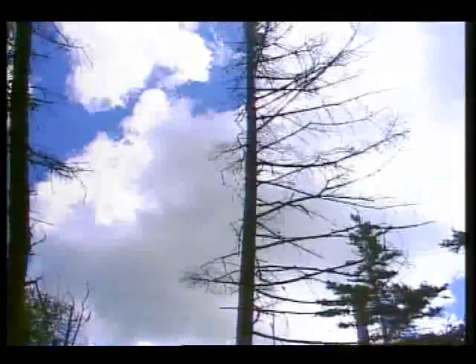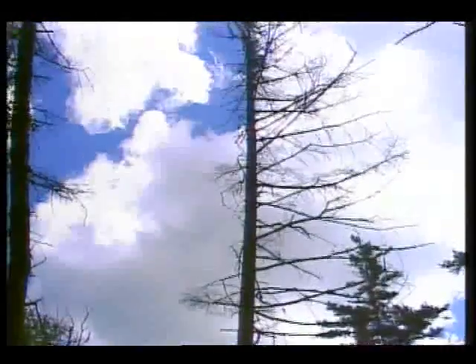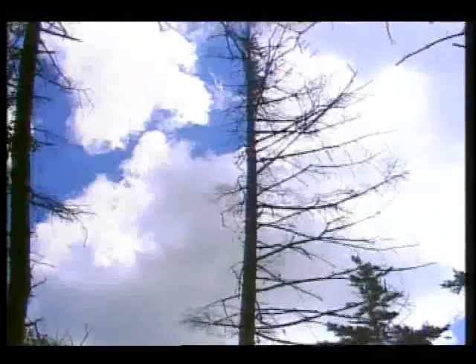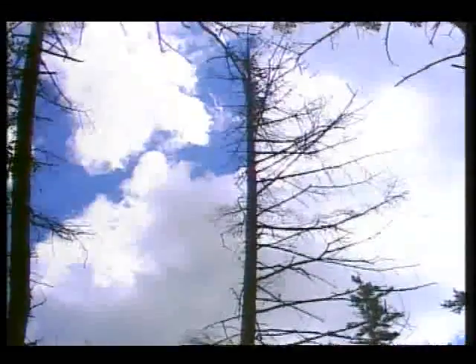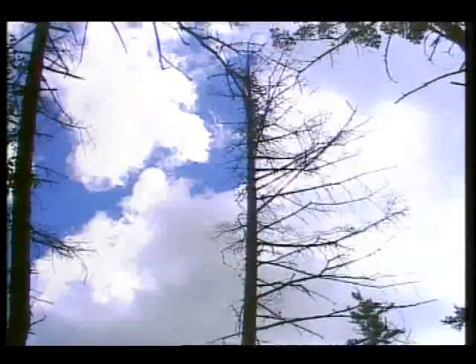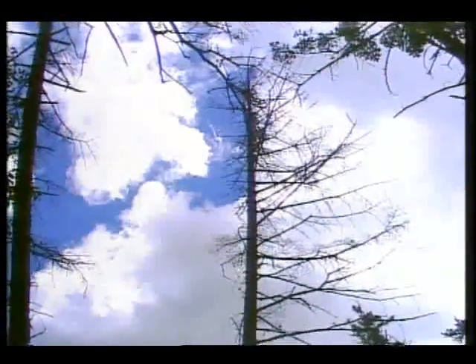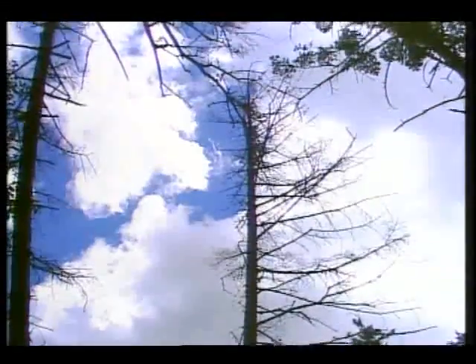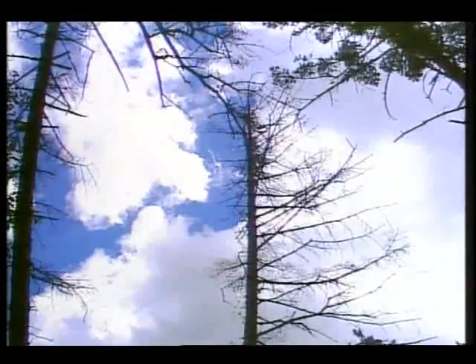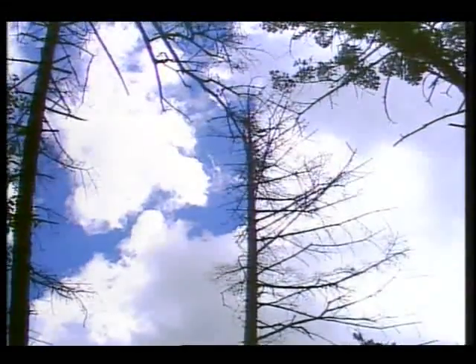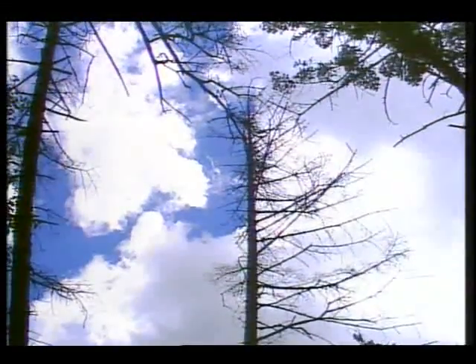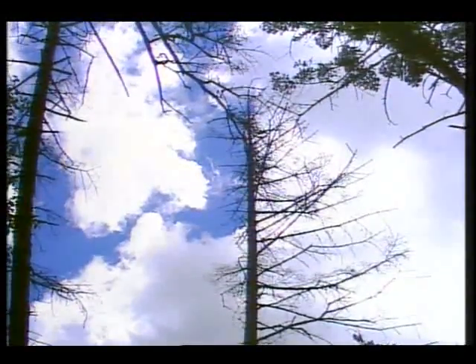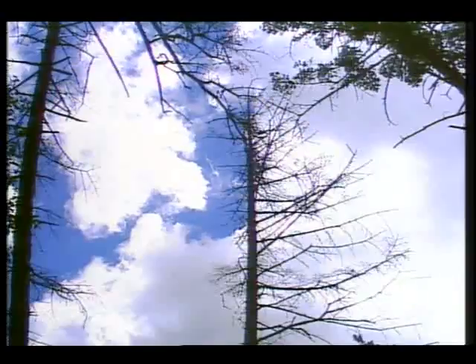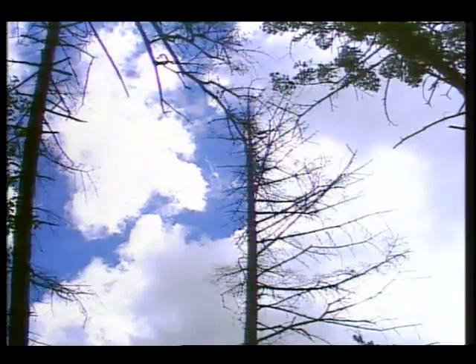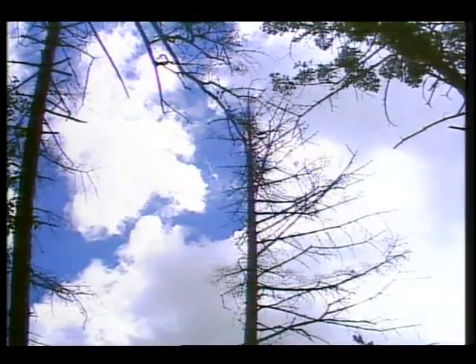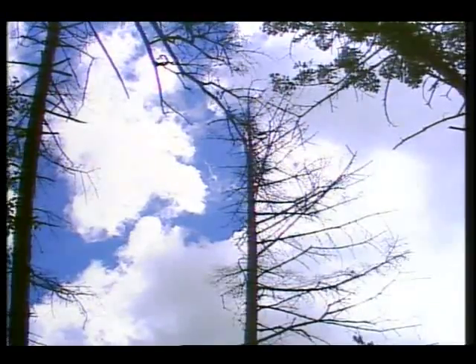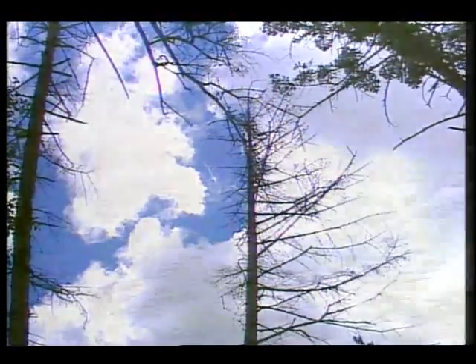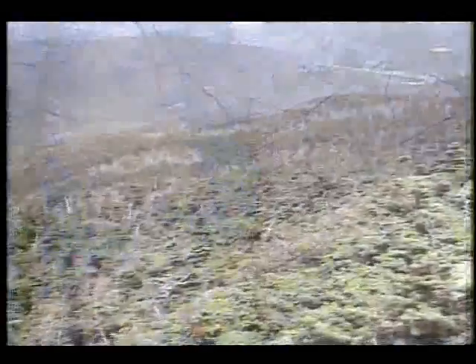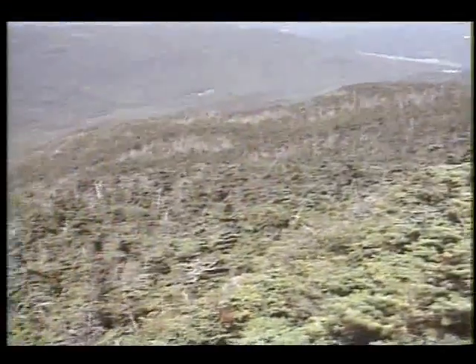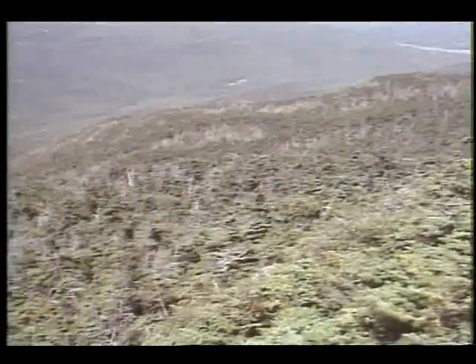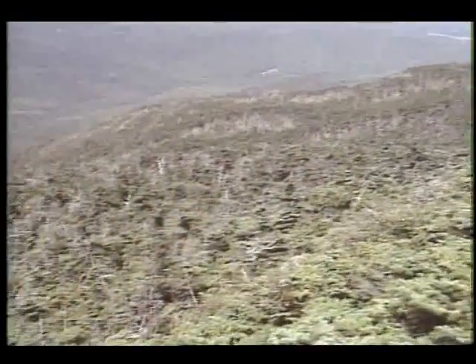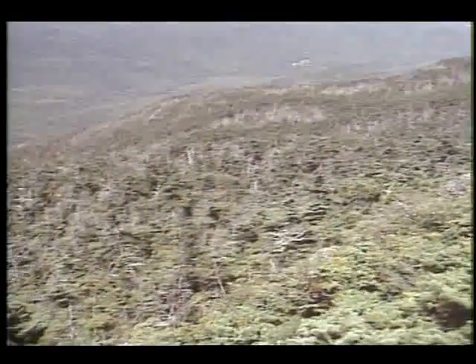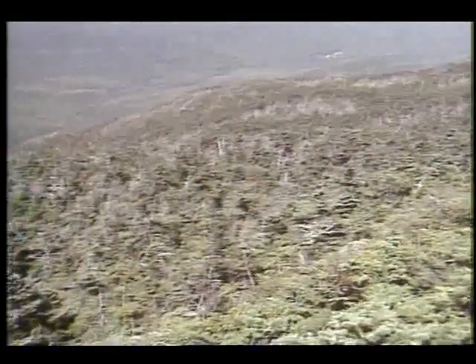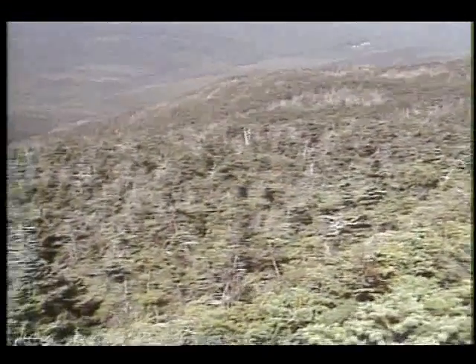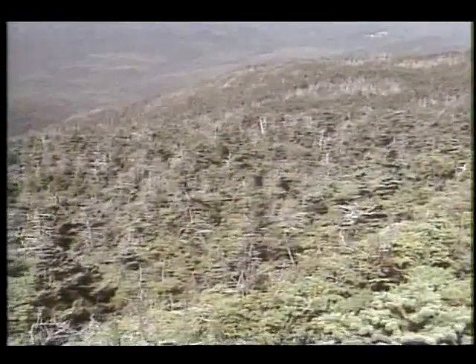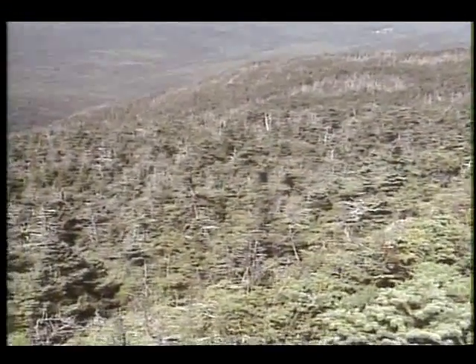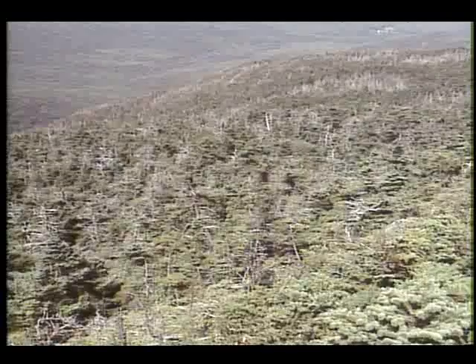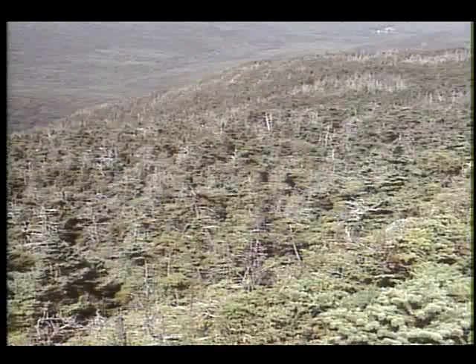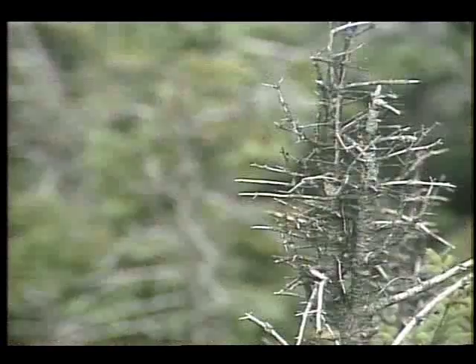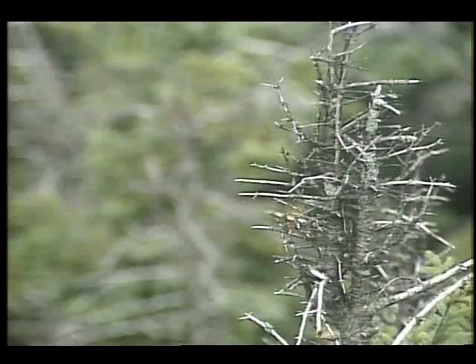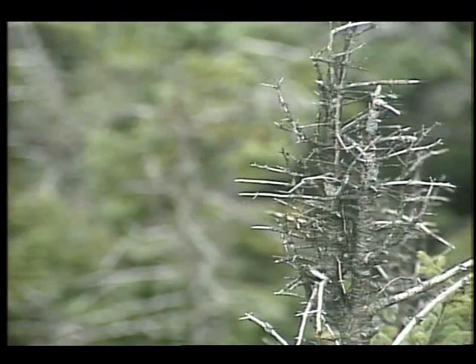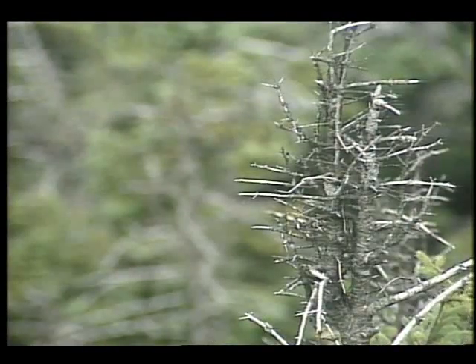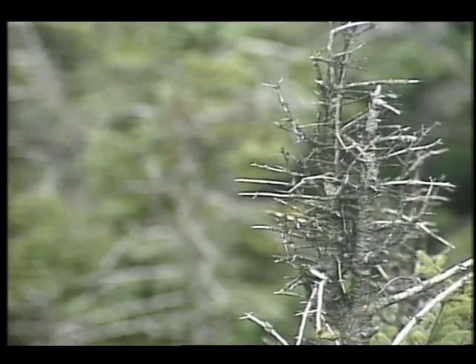The Germans call it Waldsterben, meaning death of the forests. All over the world, large wooded areas, once lush and green, are now sickly and gray.